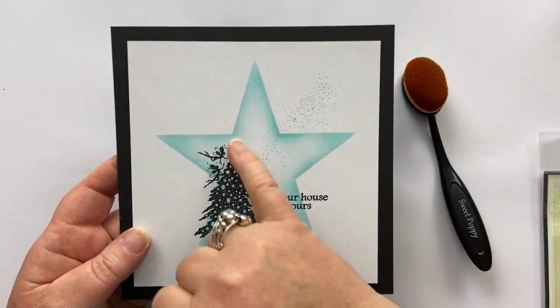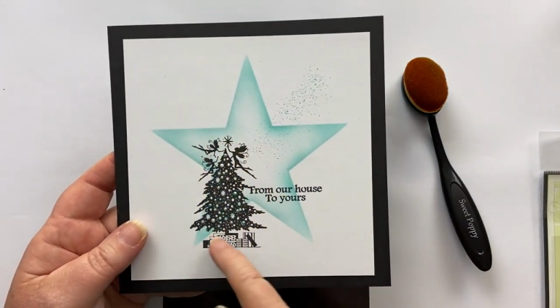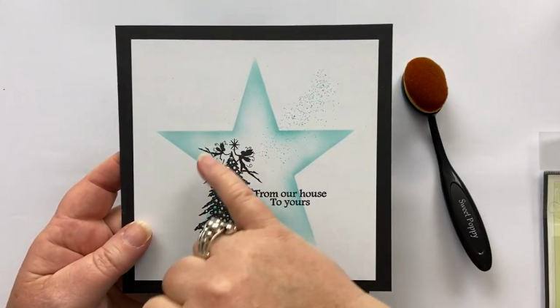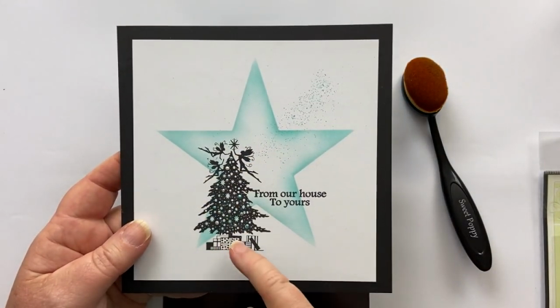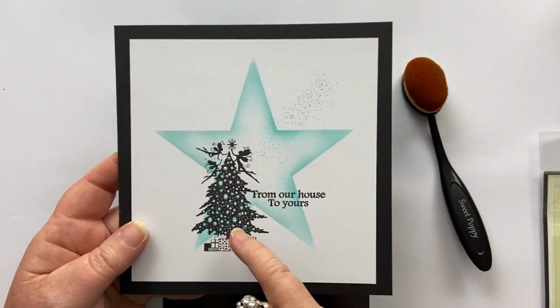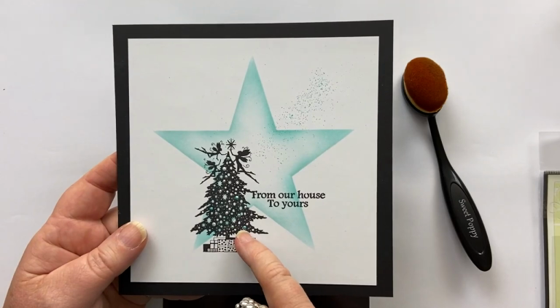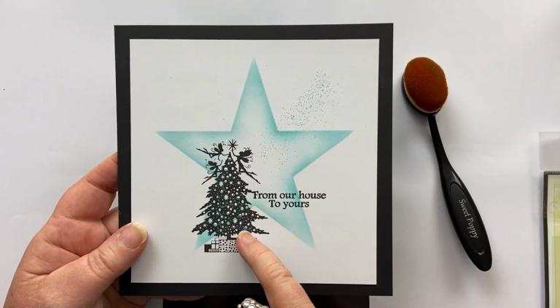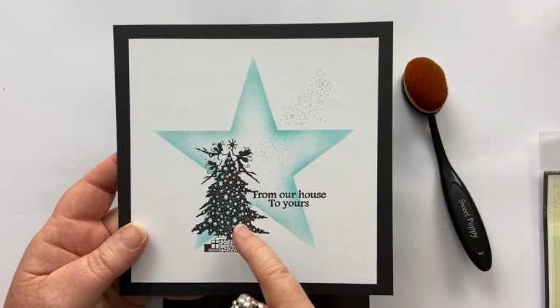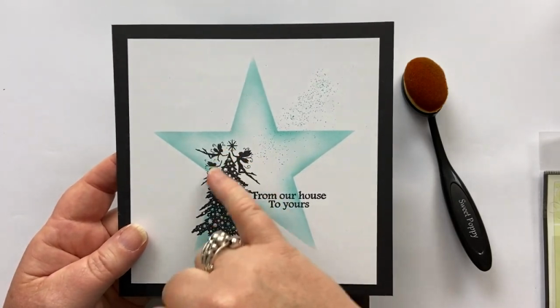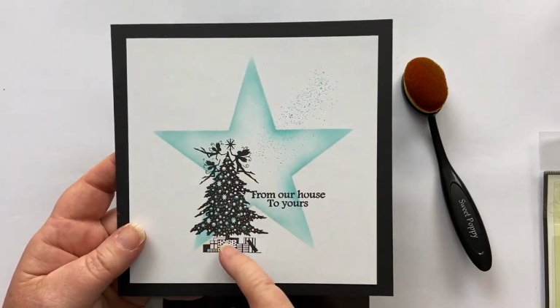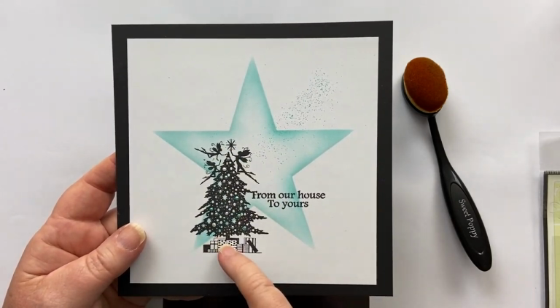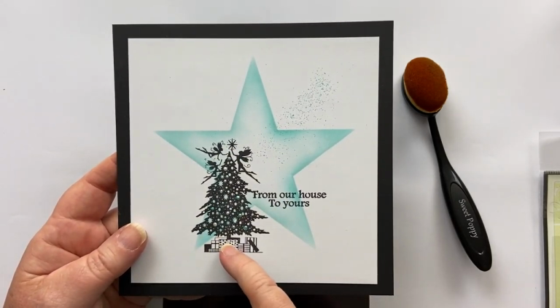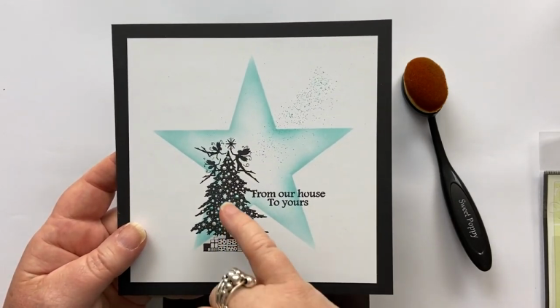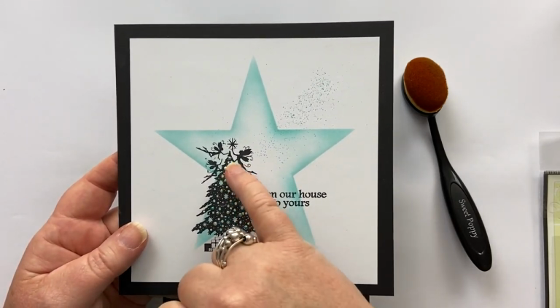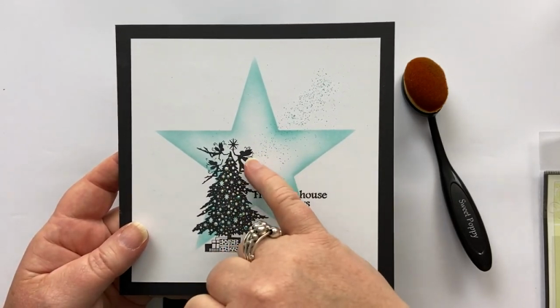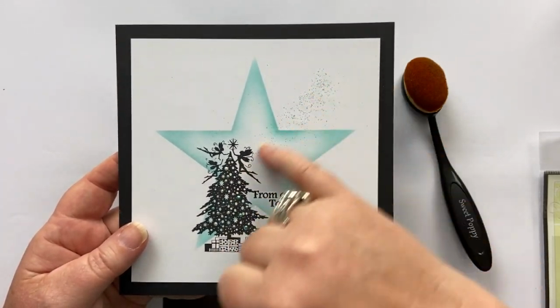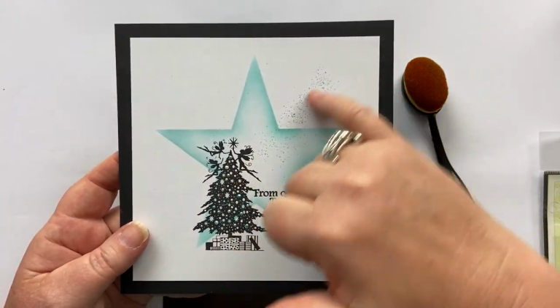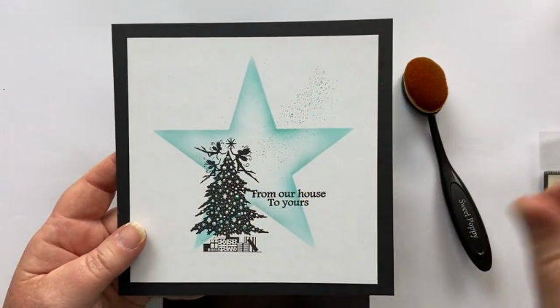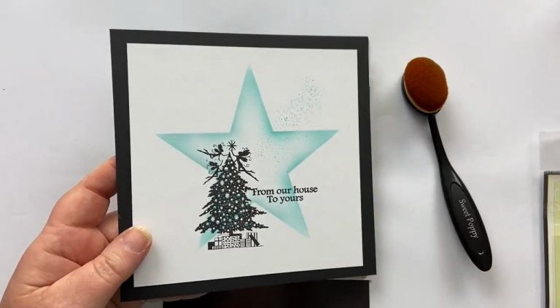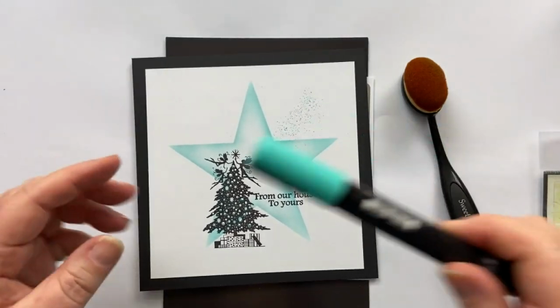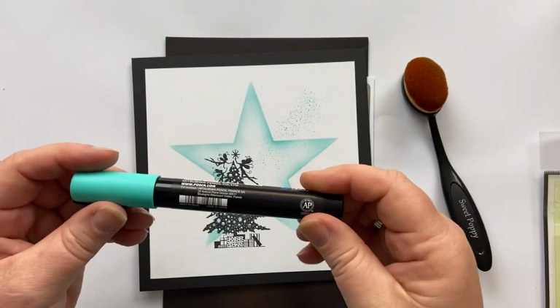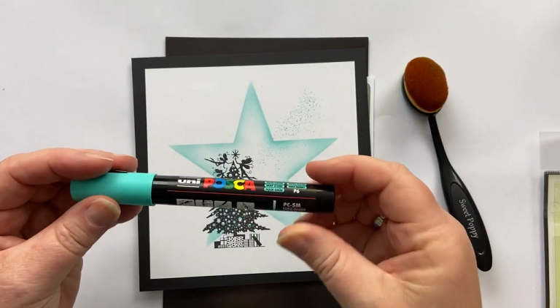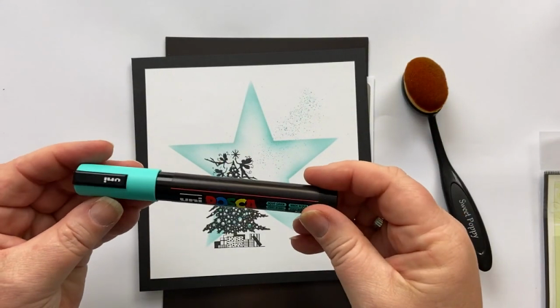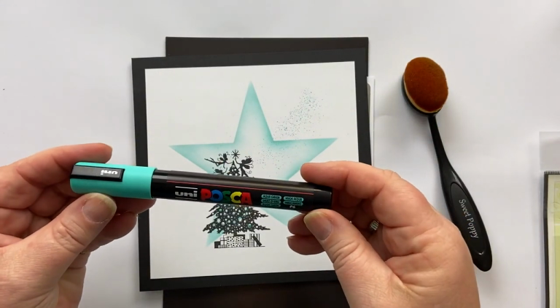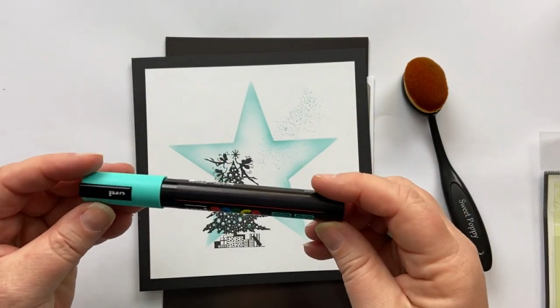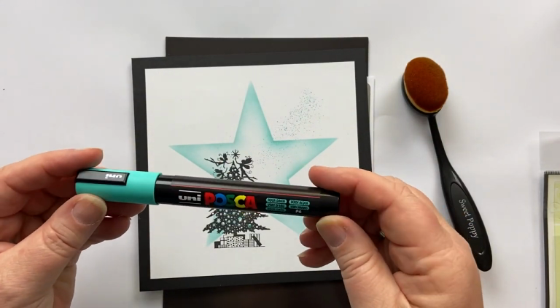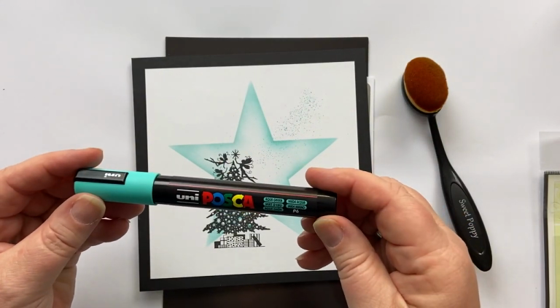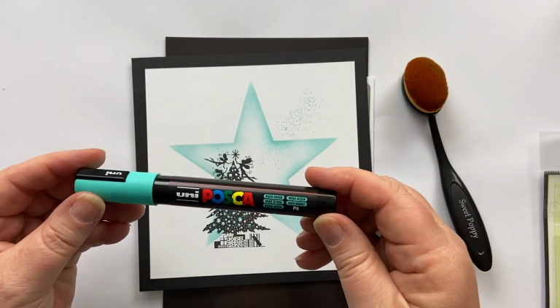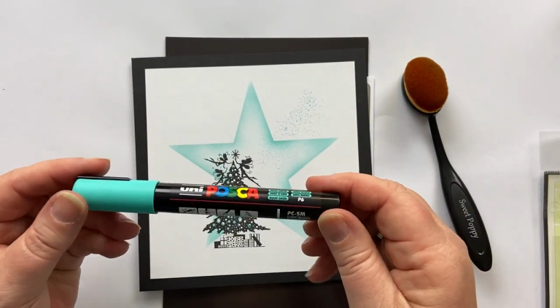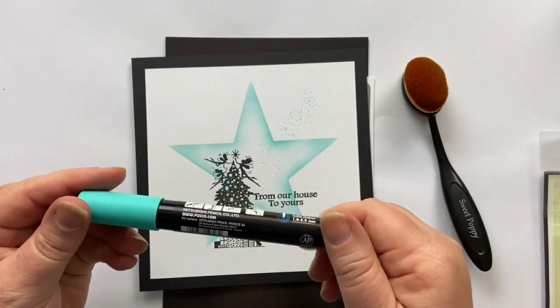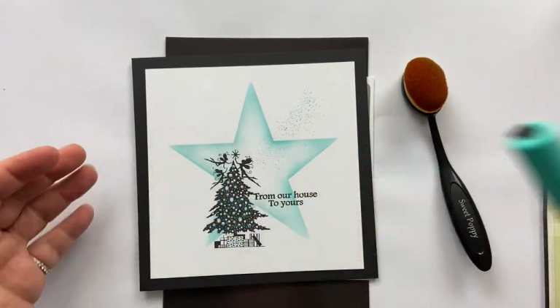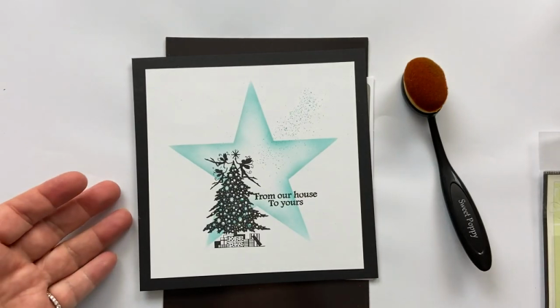The stamp that I'm using here is from Lavinia Stamps — it's called Christmas Eve. For the splatters here, I've used a Posca pen. It's one of the new colours called Aqua Green. I love it.